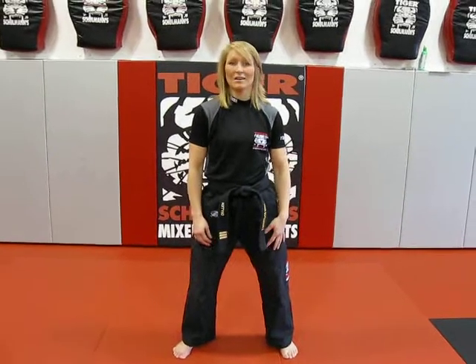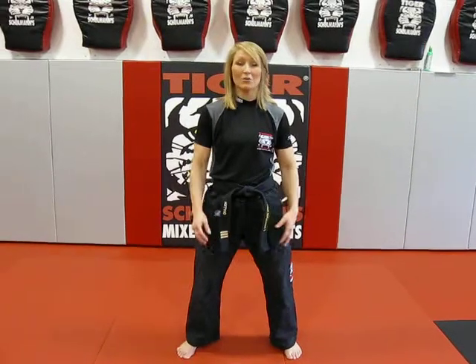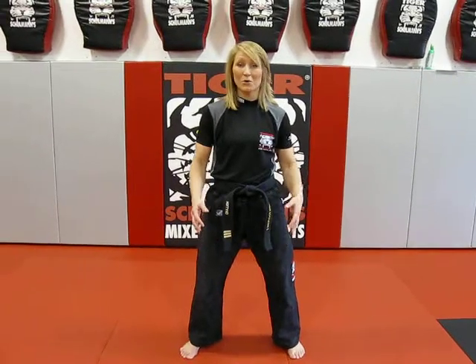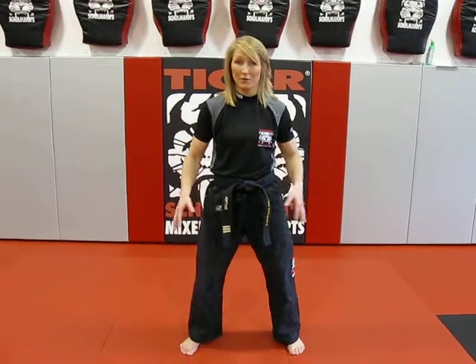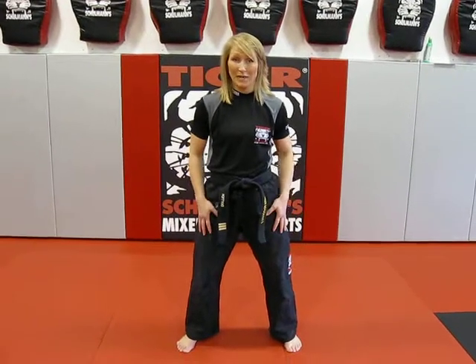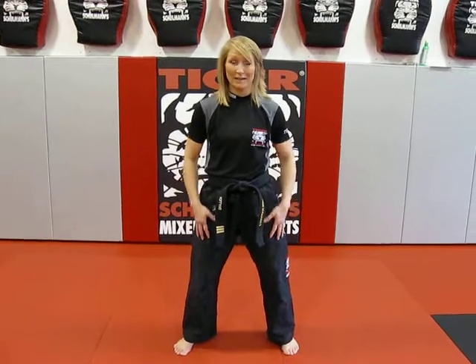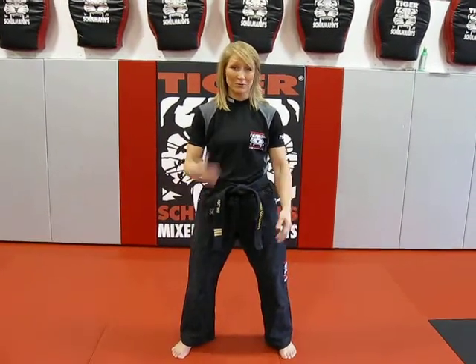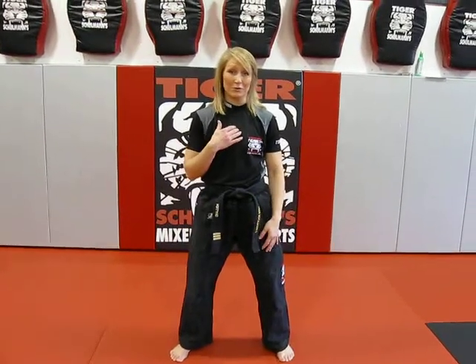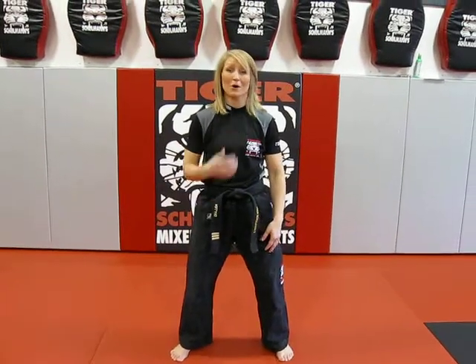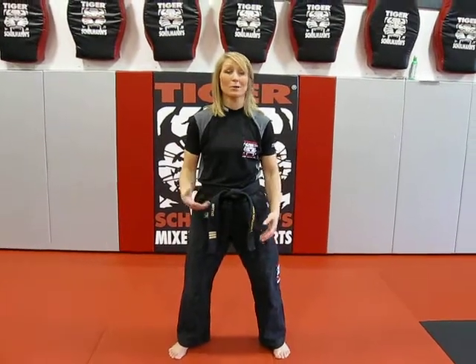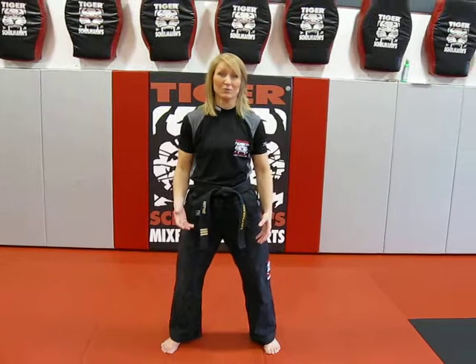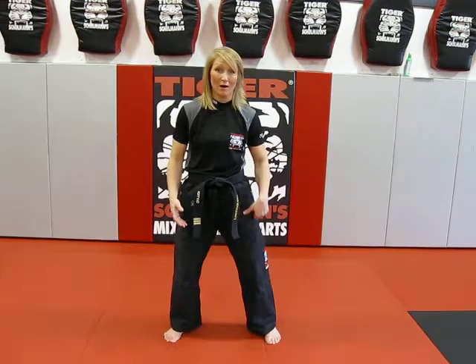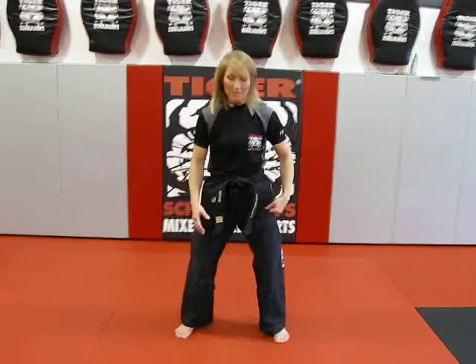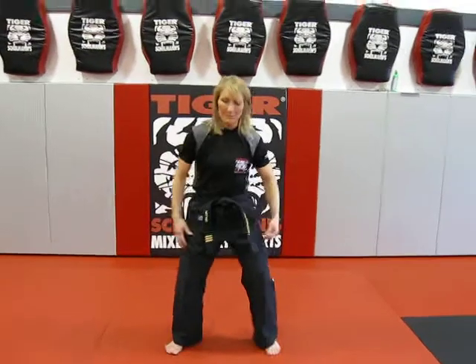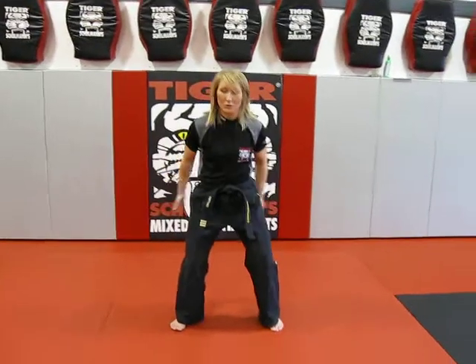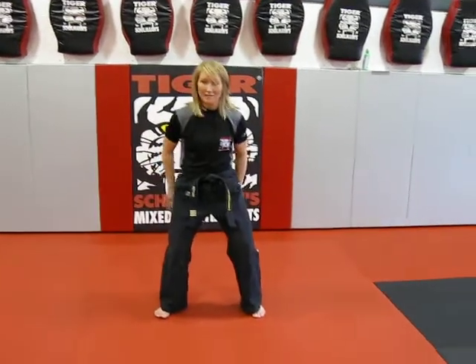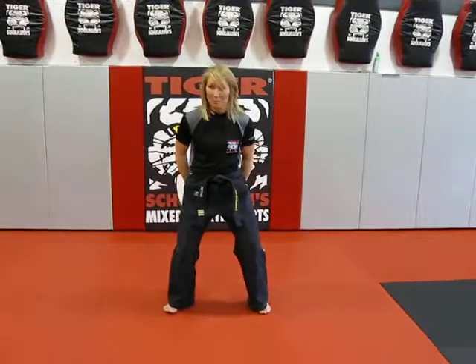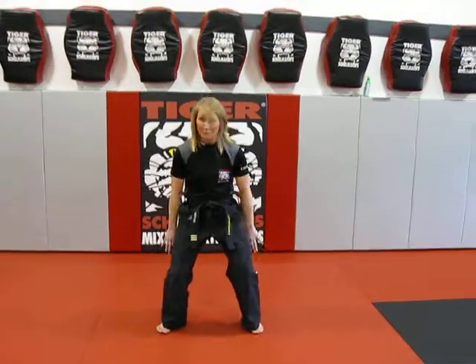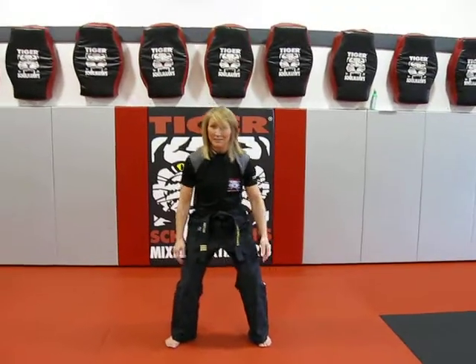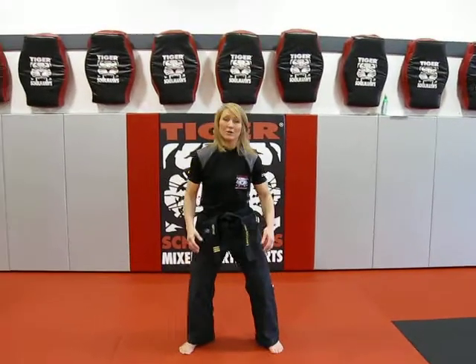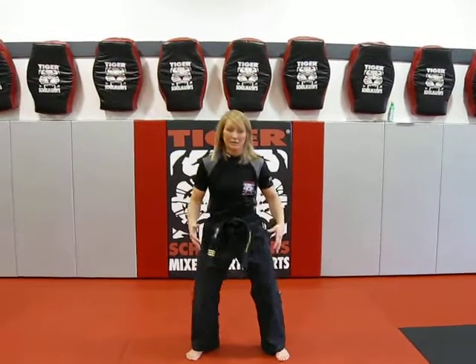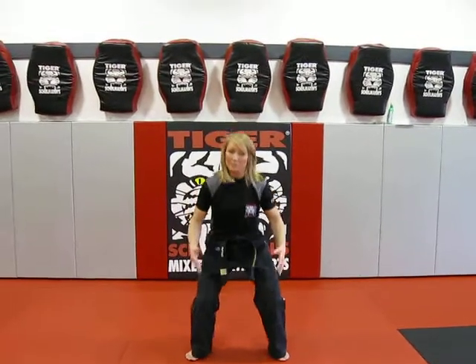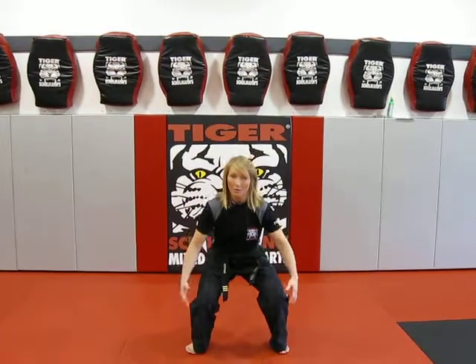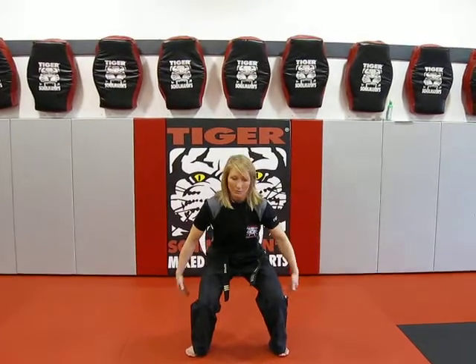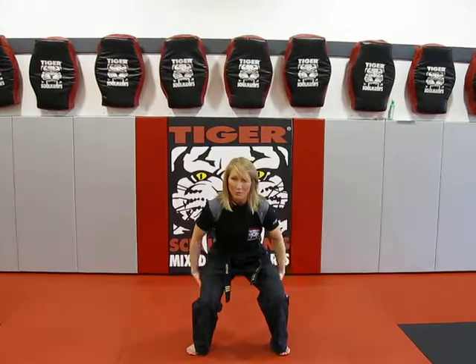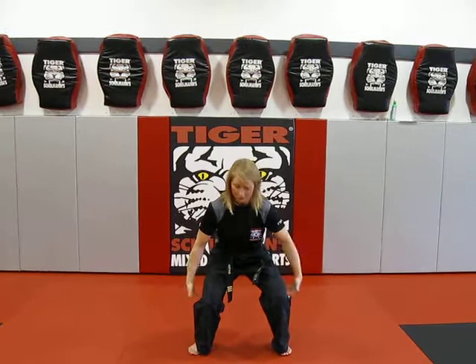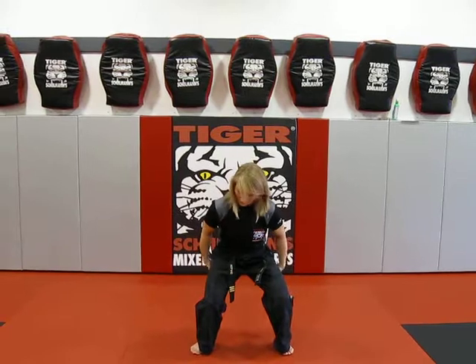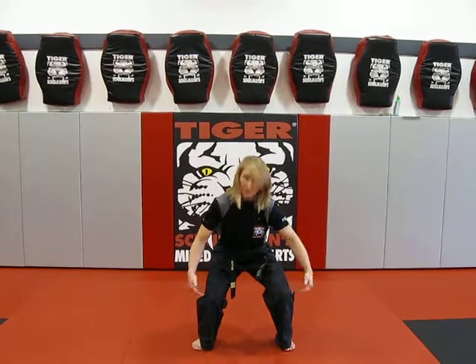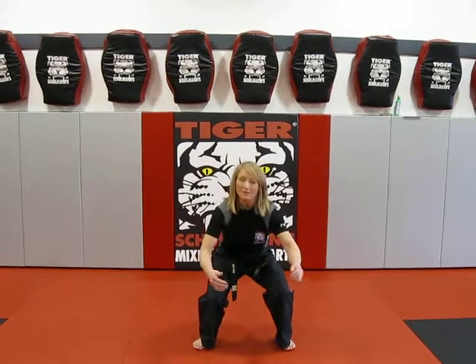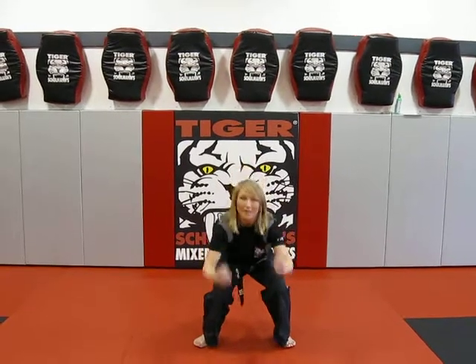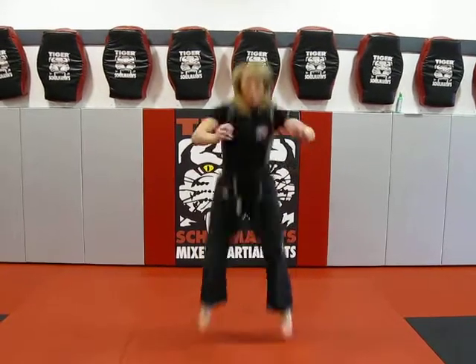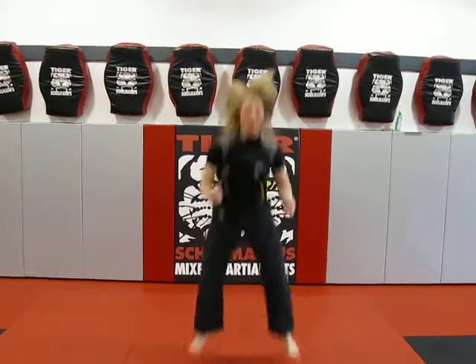A great workout for your legs and also good for your cardio are jump squats. You want to make sure your weight's in your butt and your heels. You're going to simply lower until you're almost even with your knees and then power up.